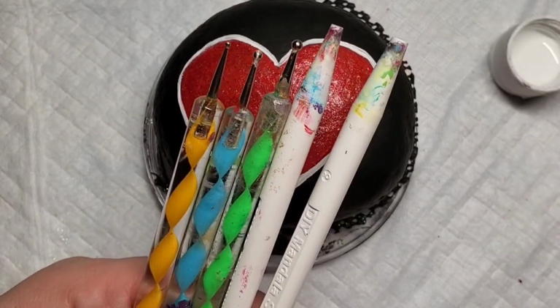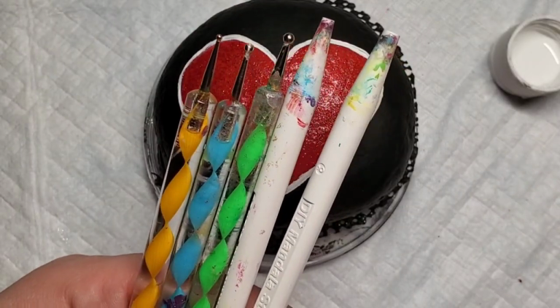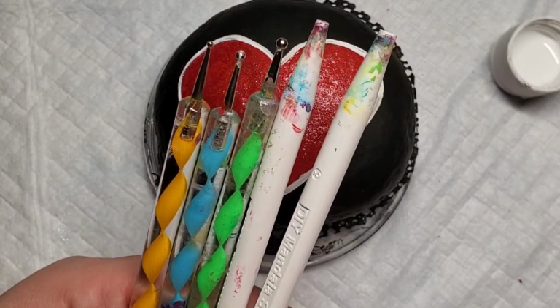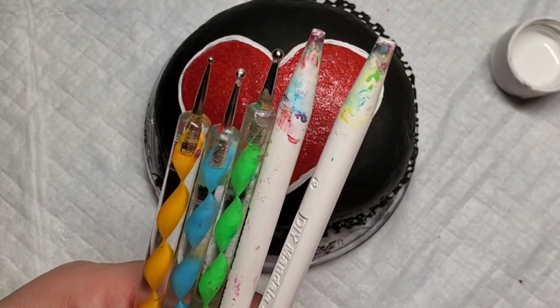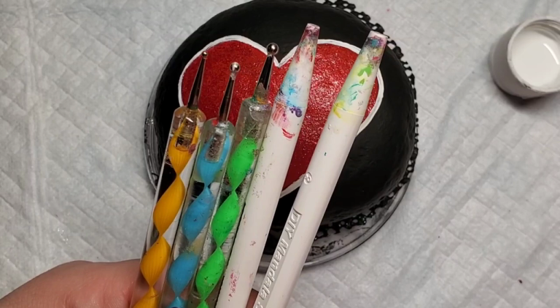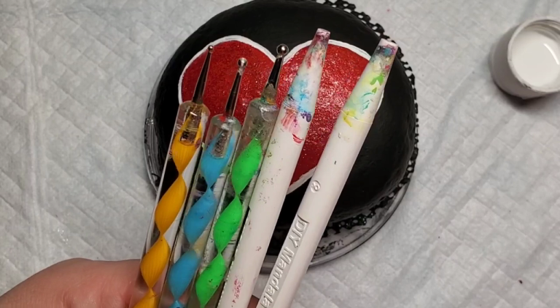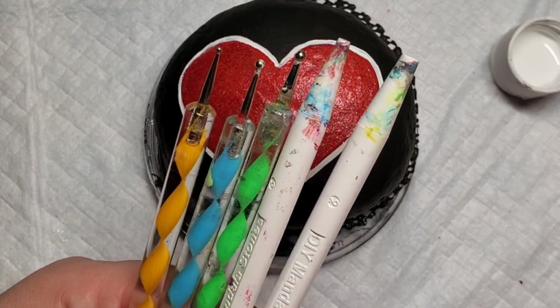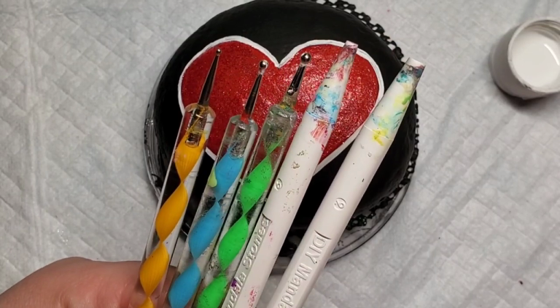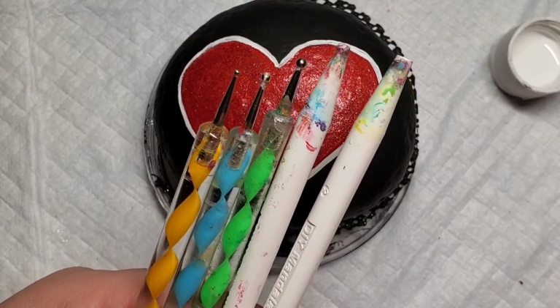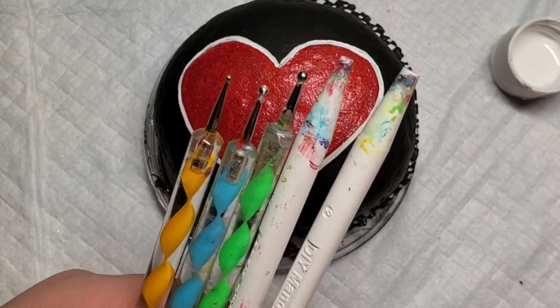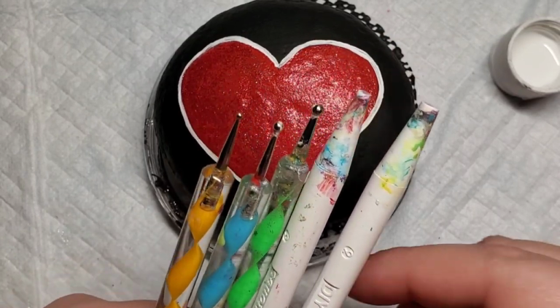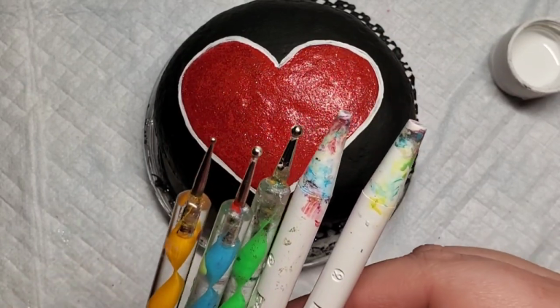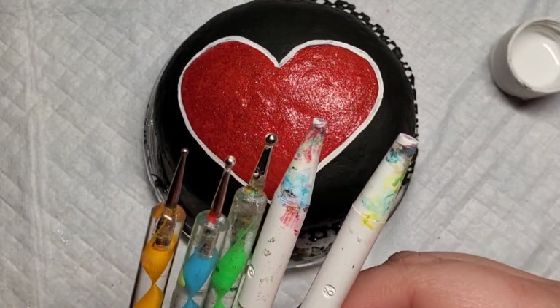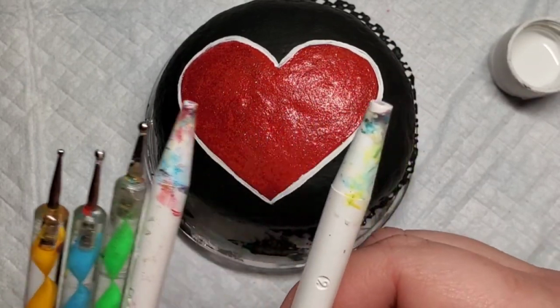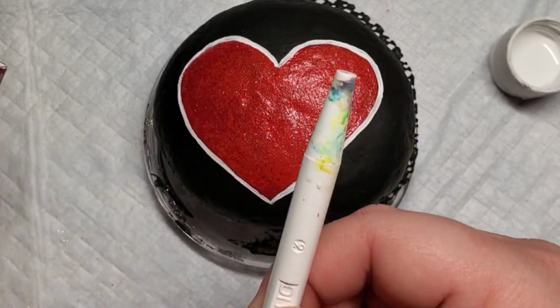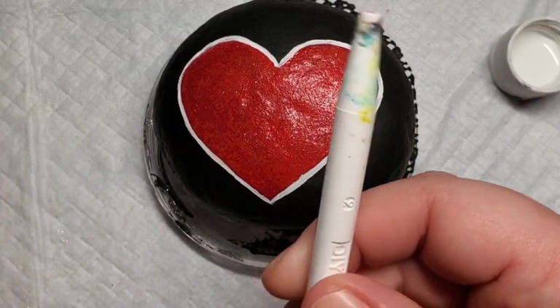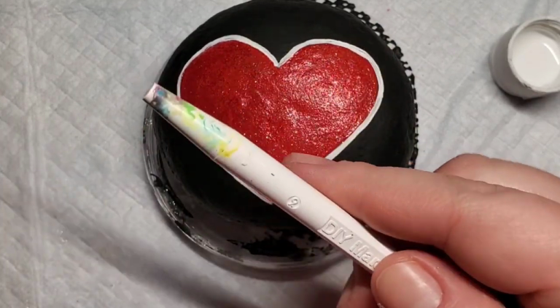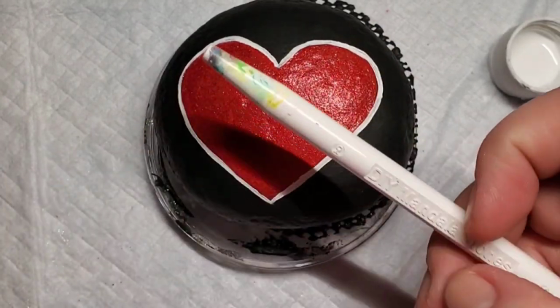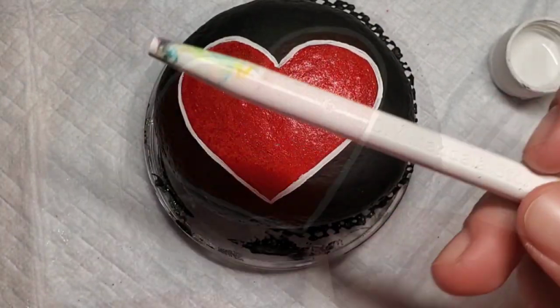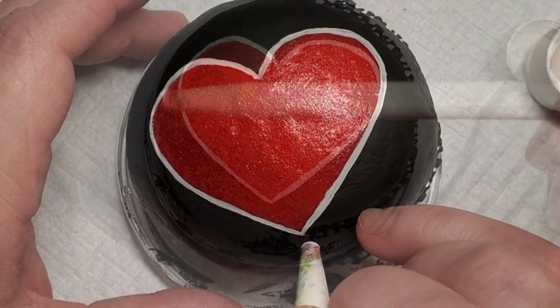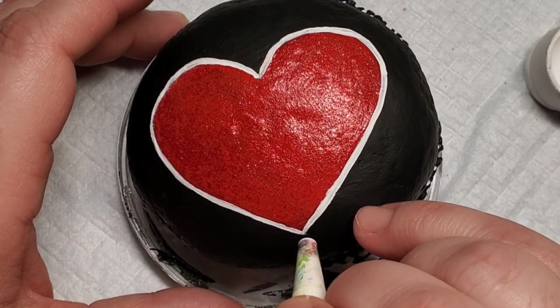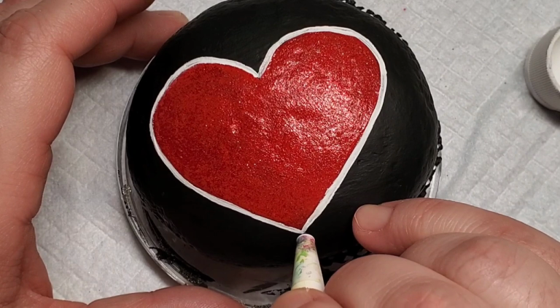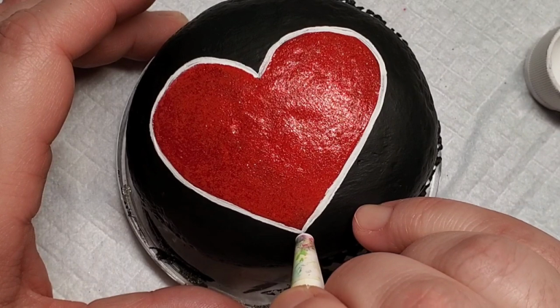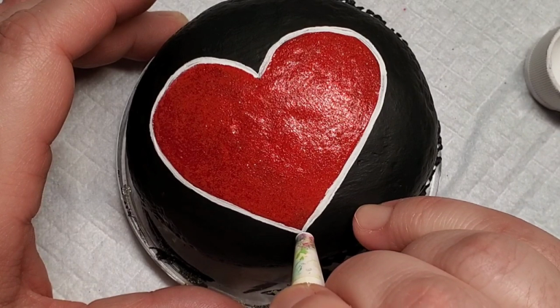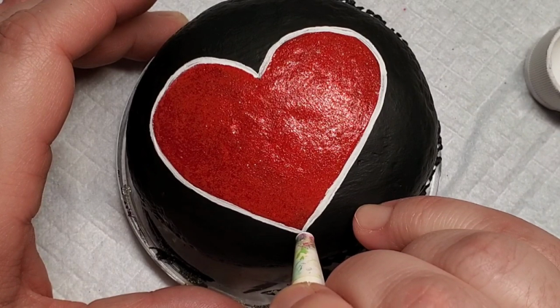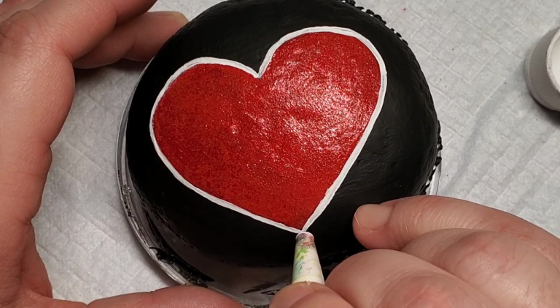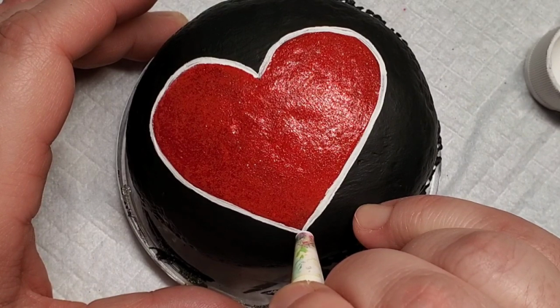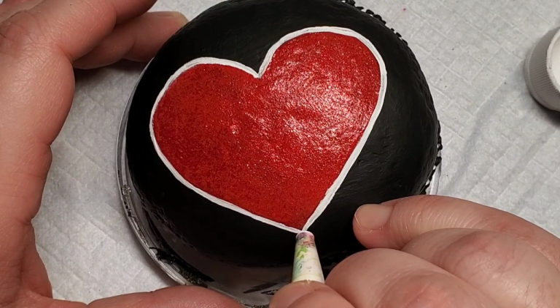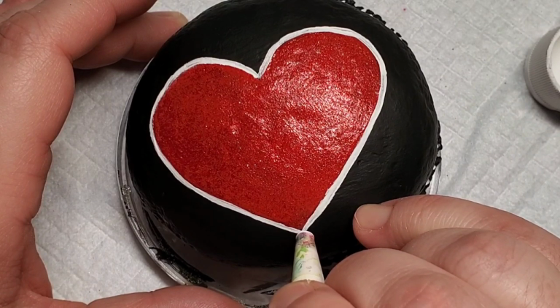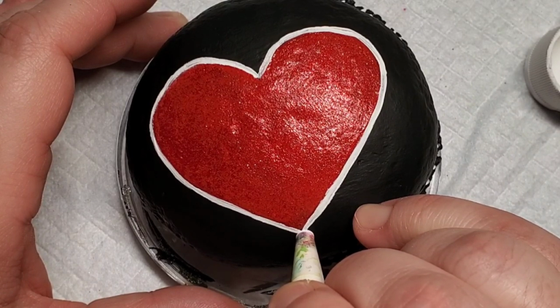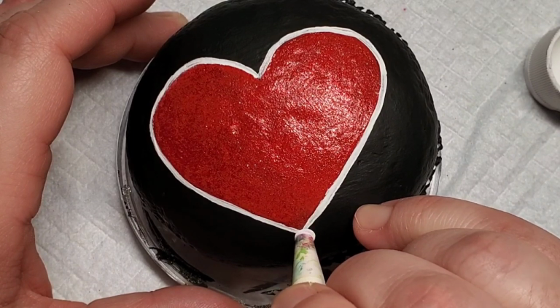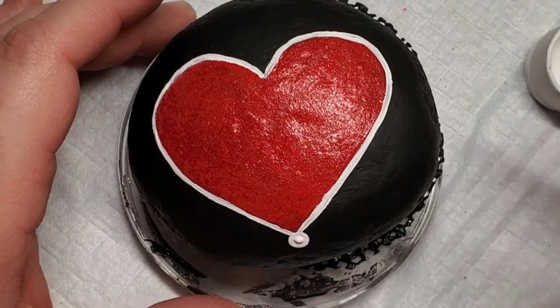Now you can use whatever dotting tool you like. I have nail dotting tools, I have my mandala dotting tools. I decided to go ahead and go with the number nine of my mandala dotting tool set for the initial dots.